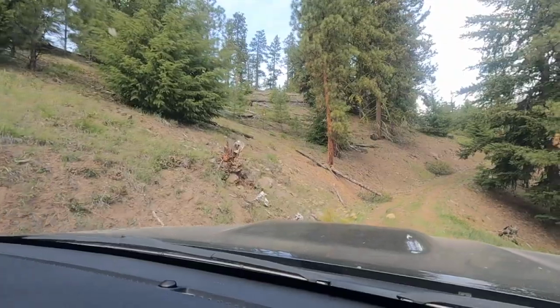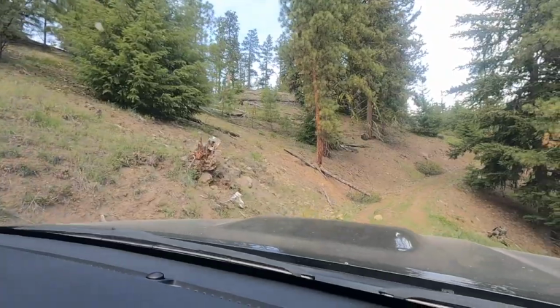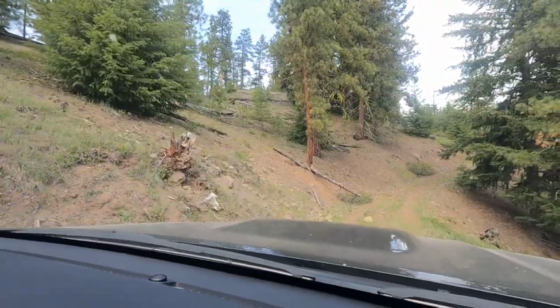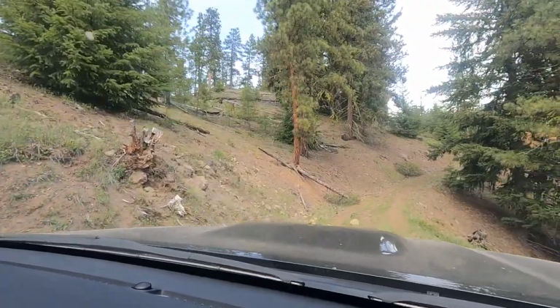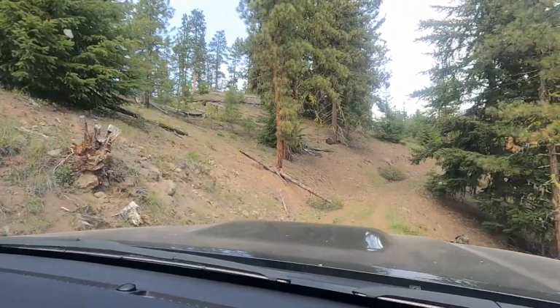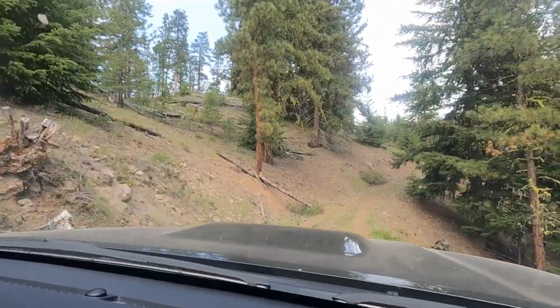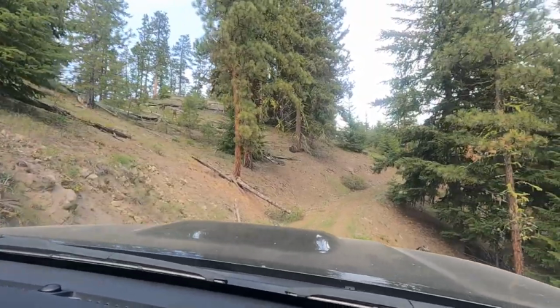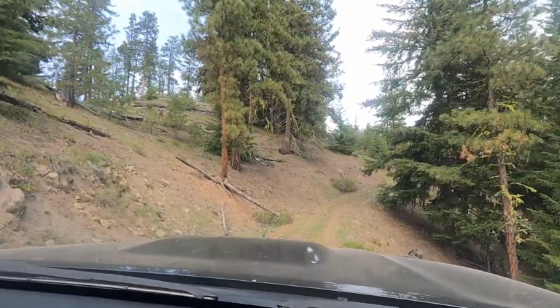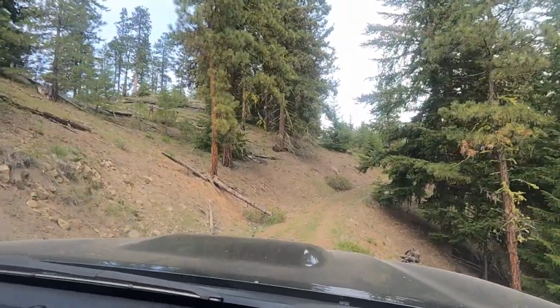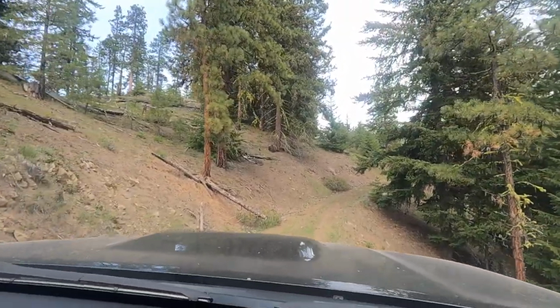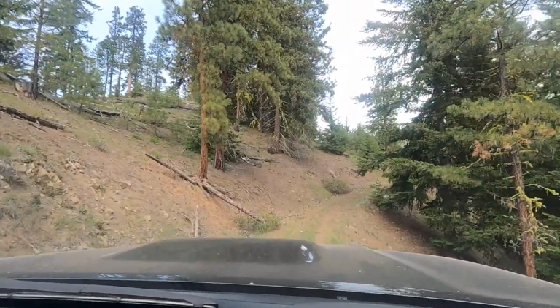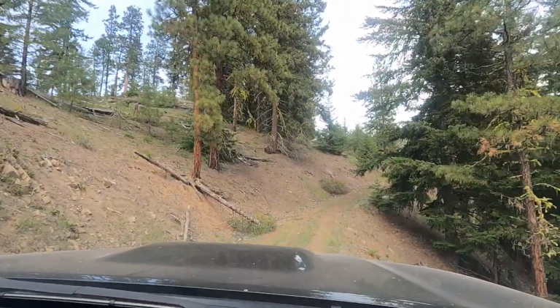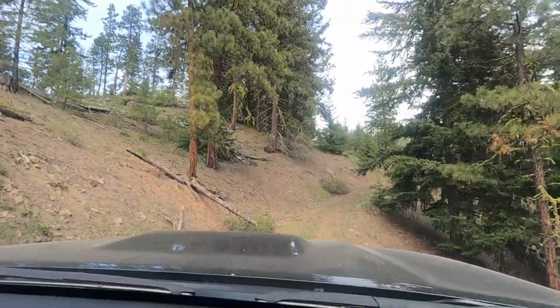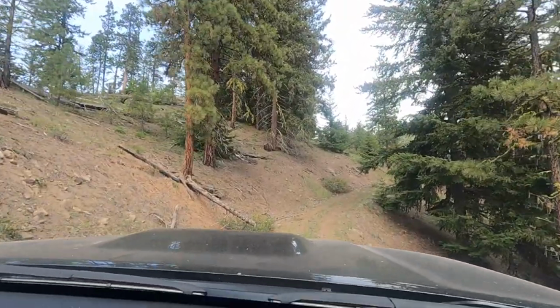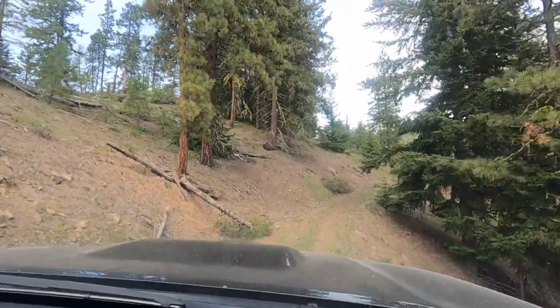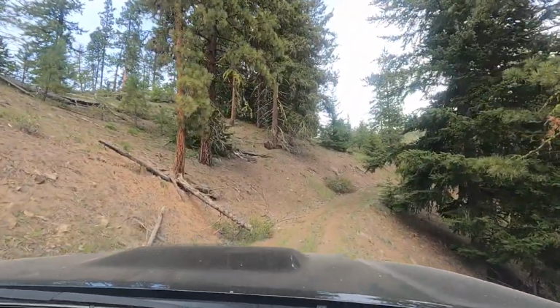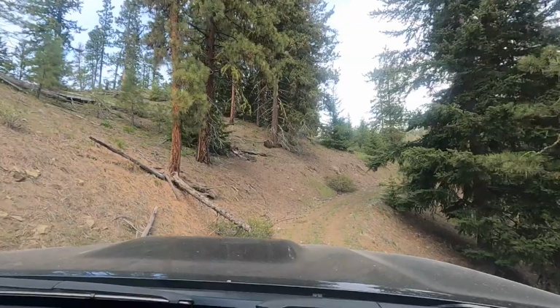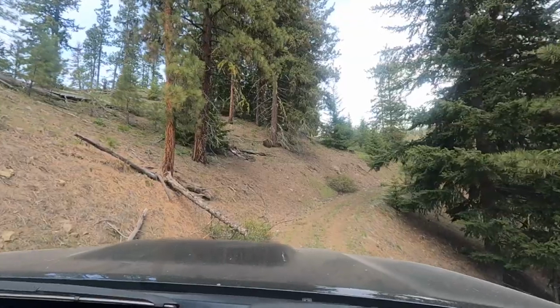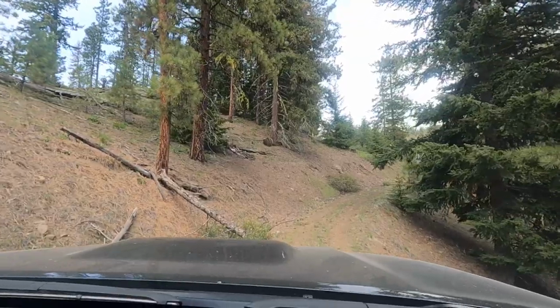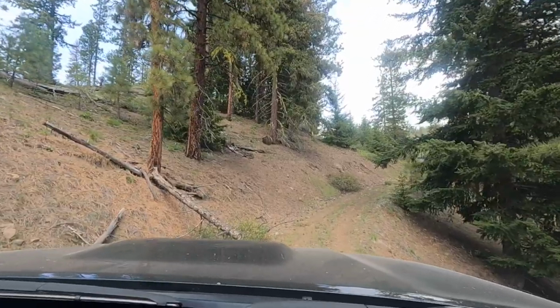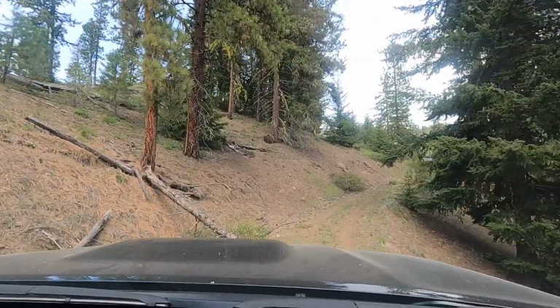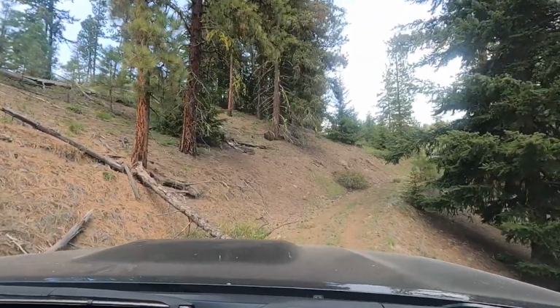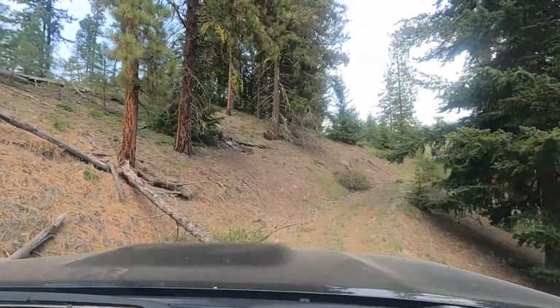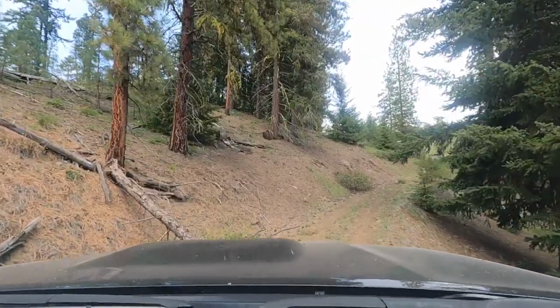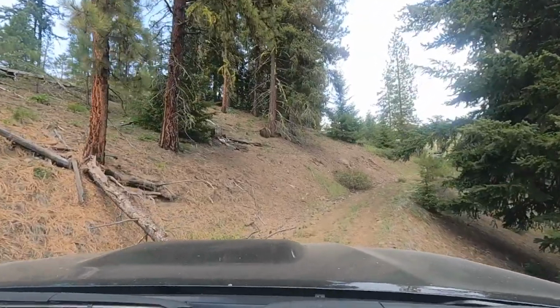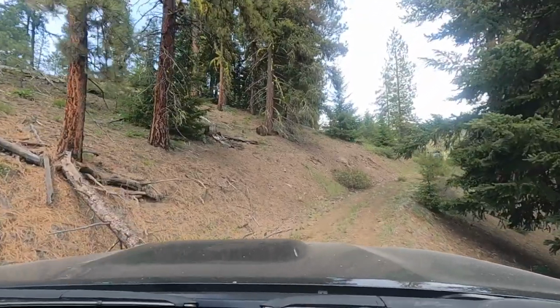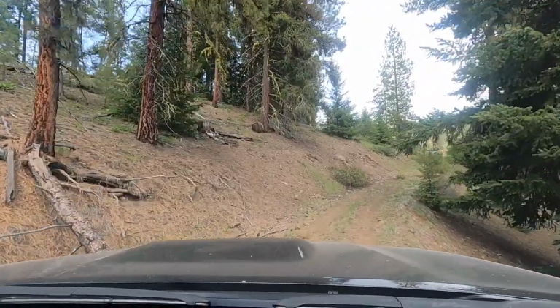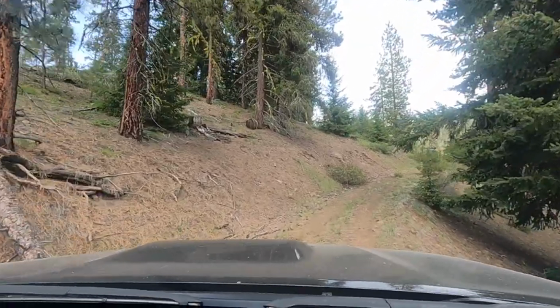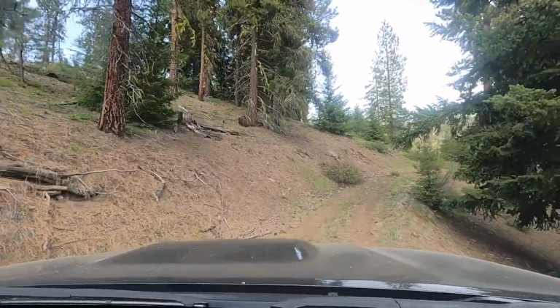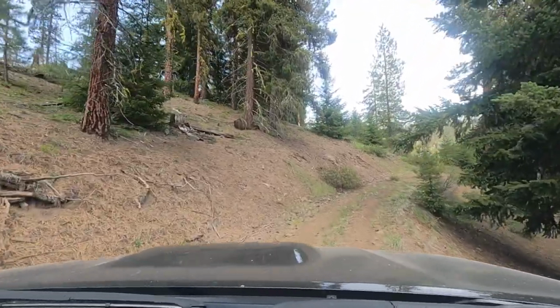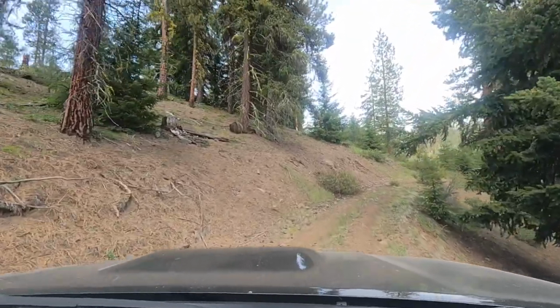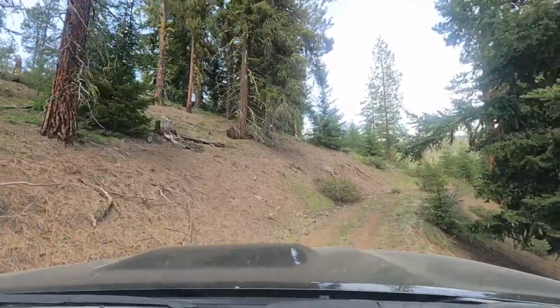On this trail there were only three vehicles: my 5th gen 4Runner, a 2nd gen 4Runner, and a late 90s GMC Yukon.